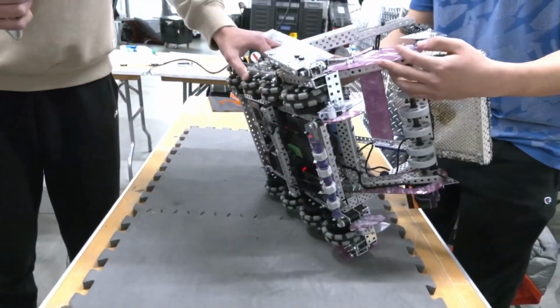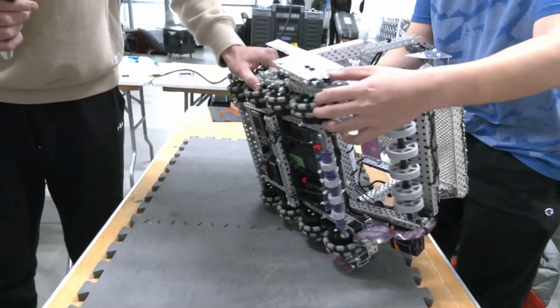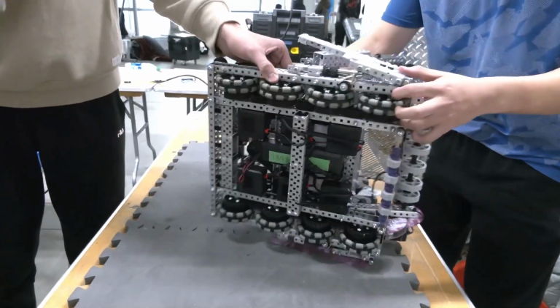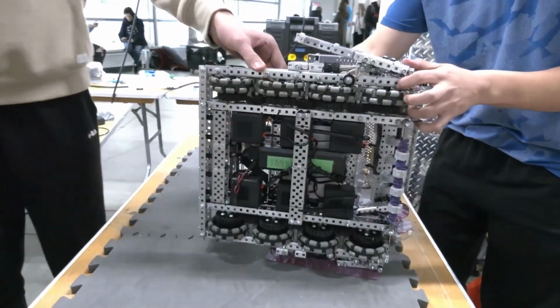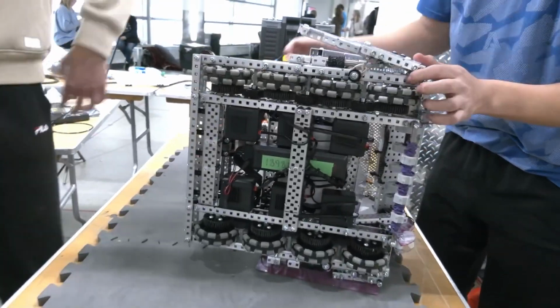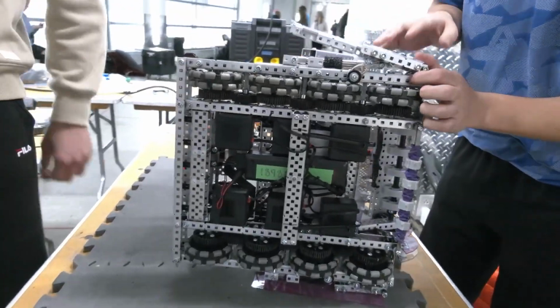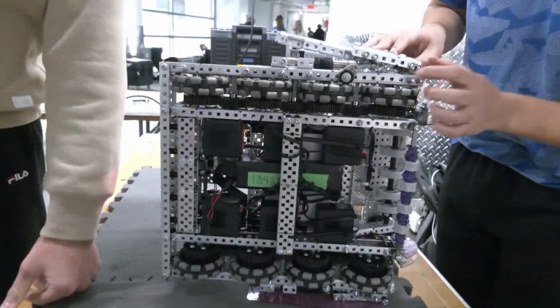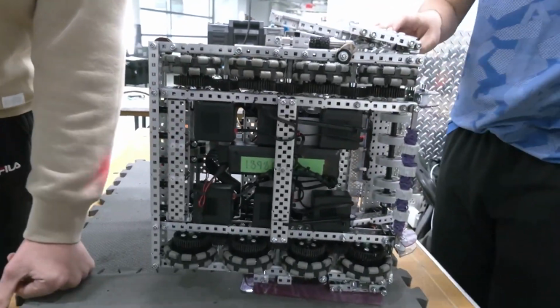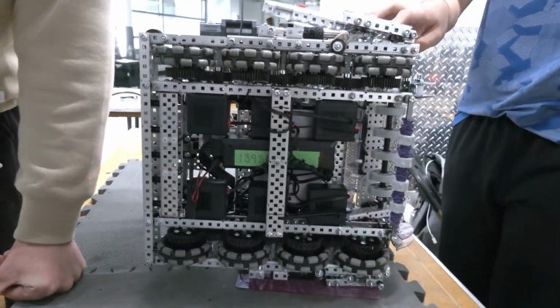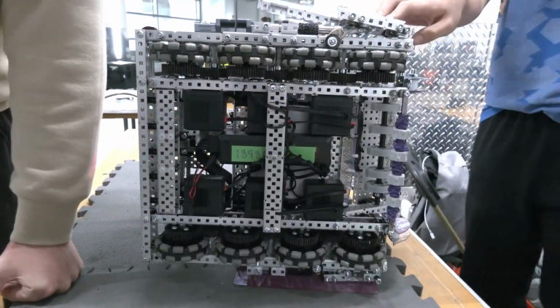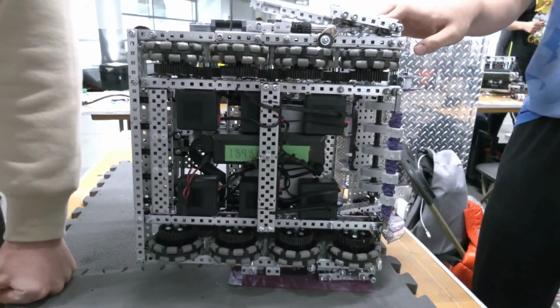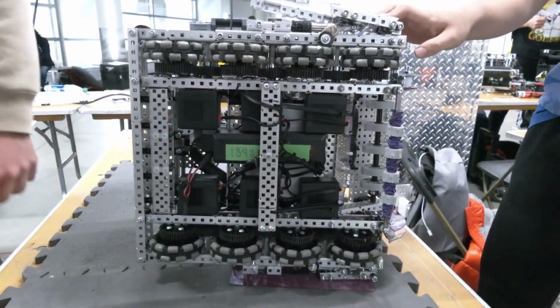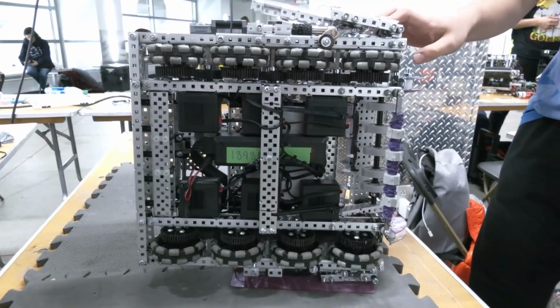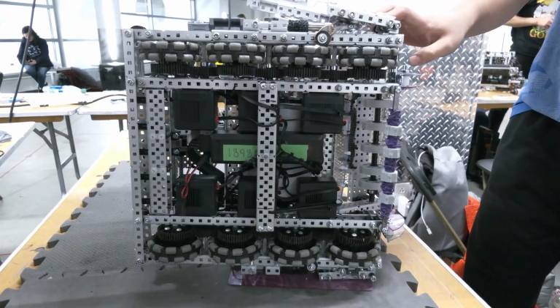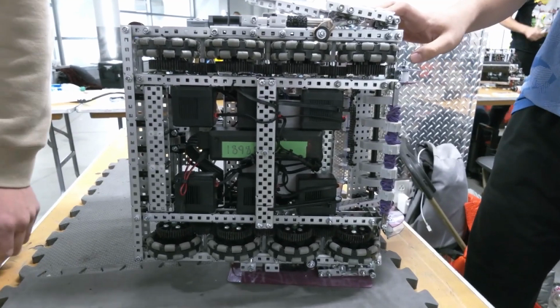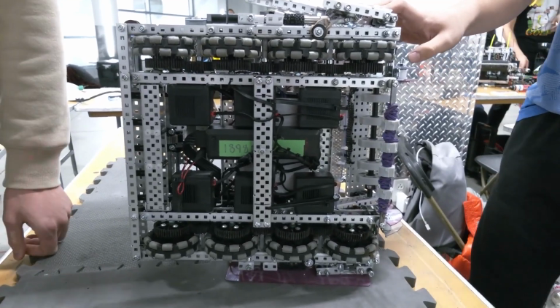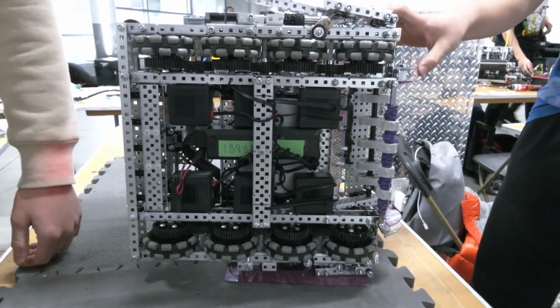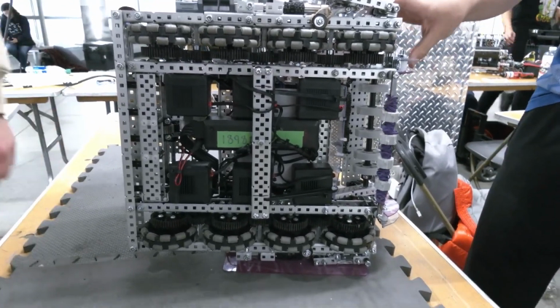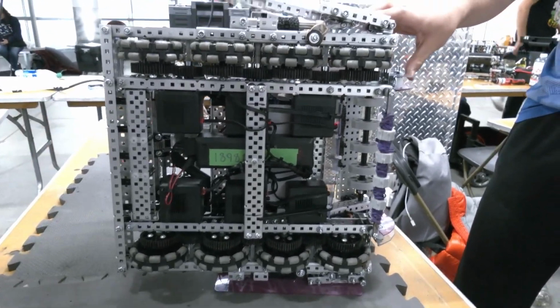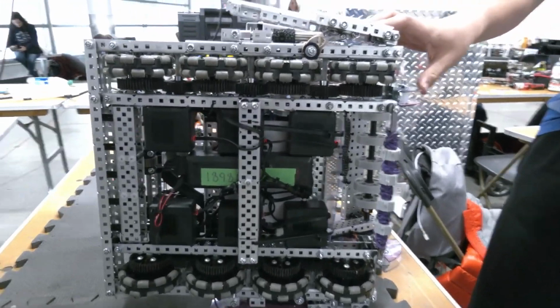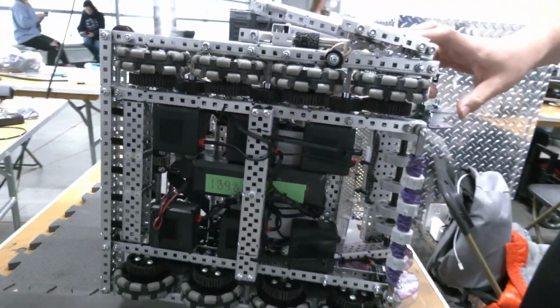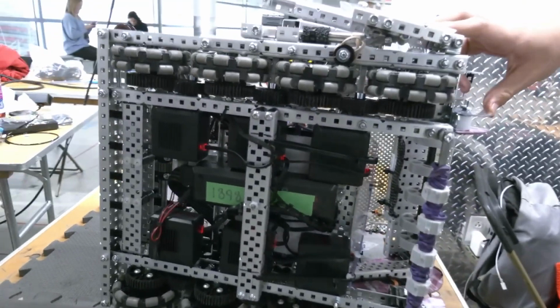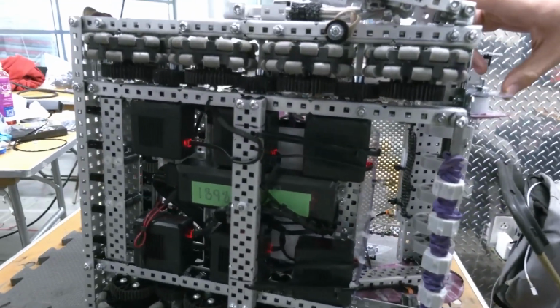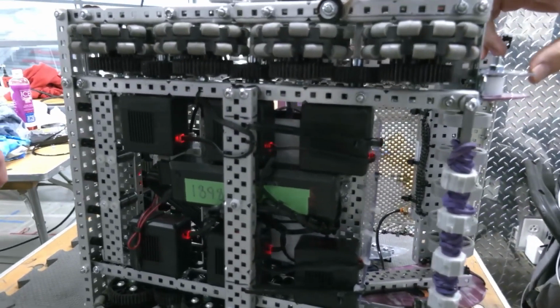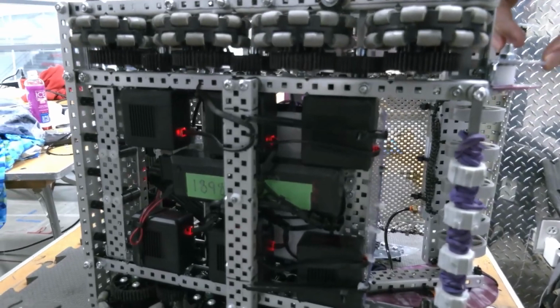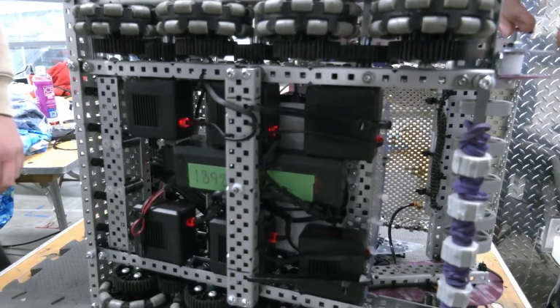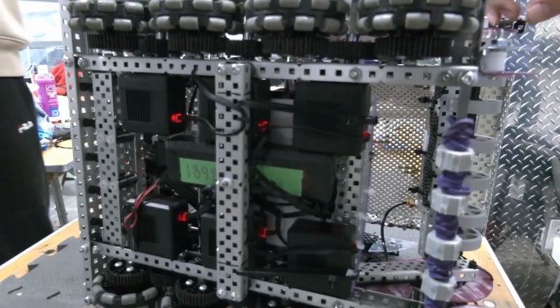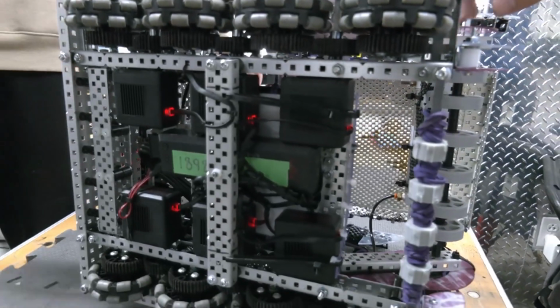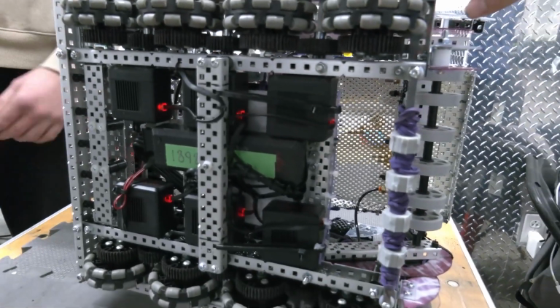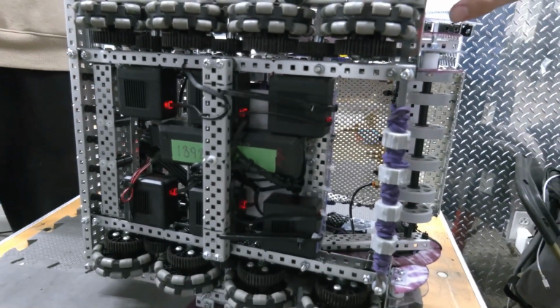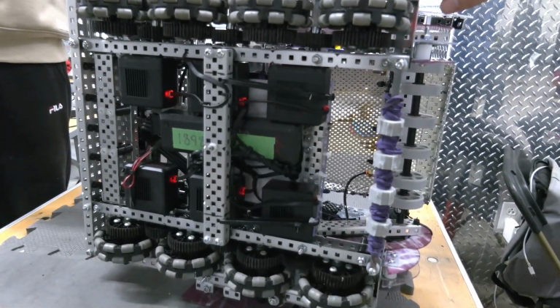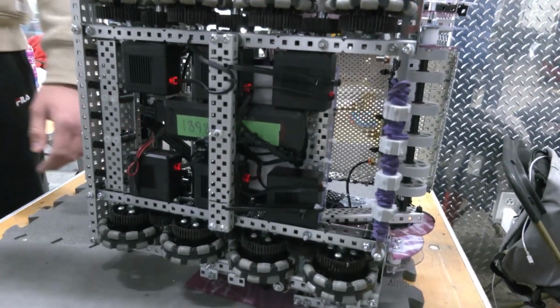Can we take a look at the undercarriage and show that off for us too? Yeah, so a lot of wire management here, but I feel pretty proud about it — I think it looks good. We tried to have a low center of gravity, so we tucked the battery under there with all six motors, and we just shoved a bunch of wiring under there because out of sight, out of mind.